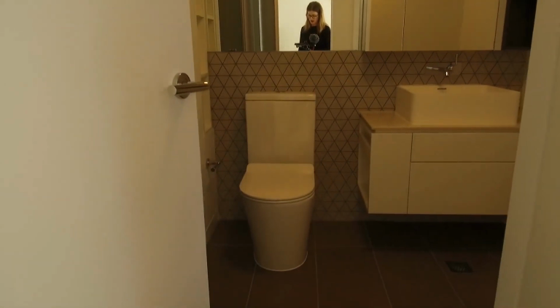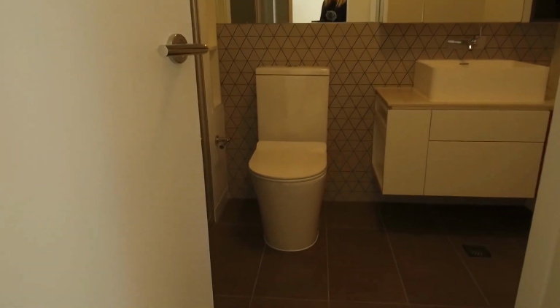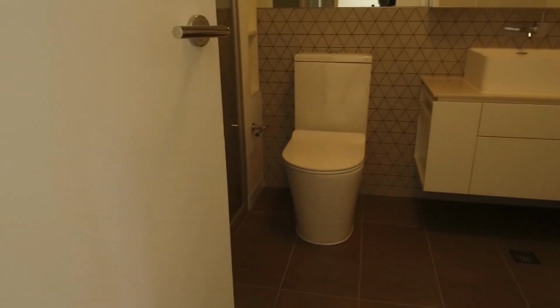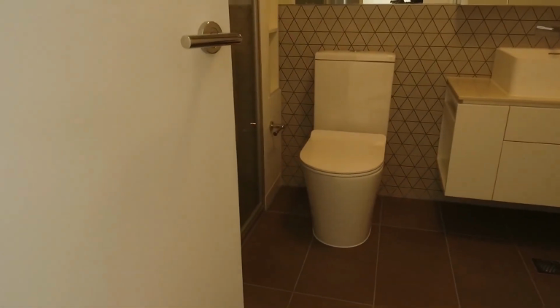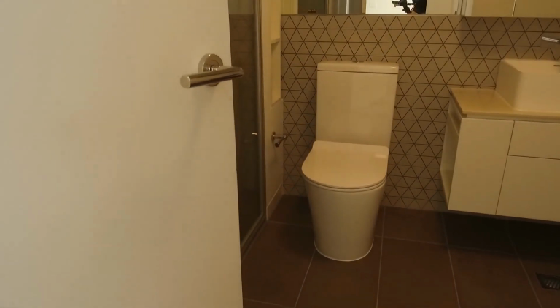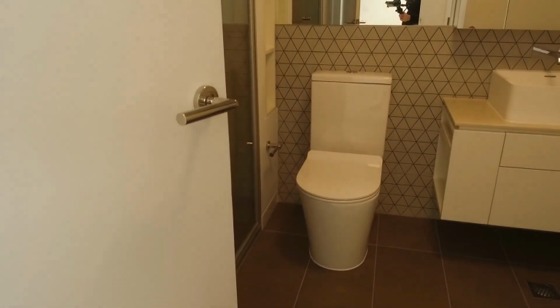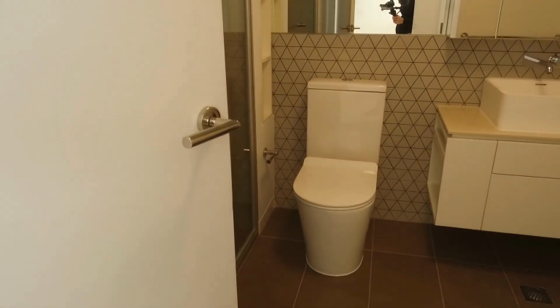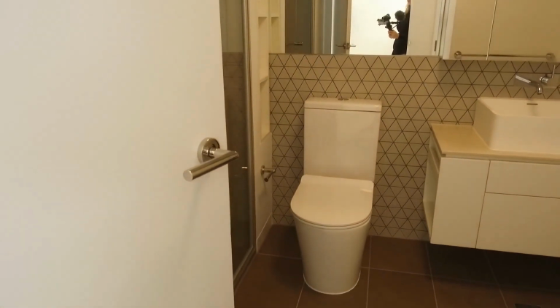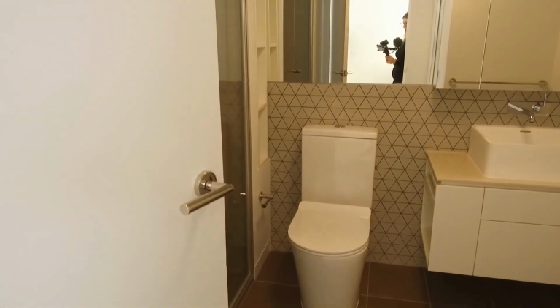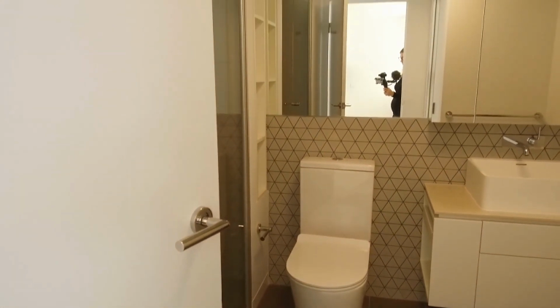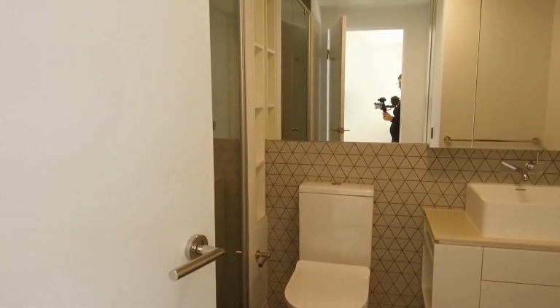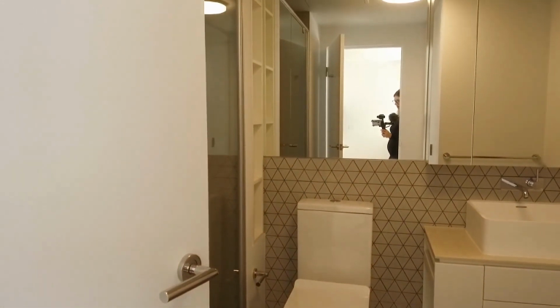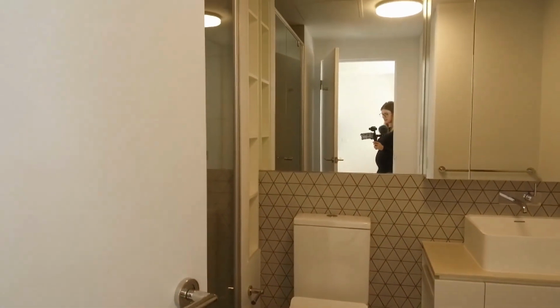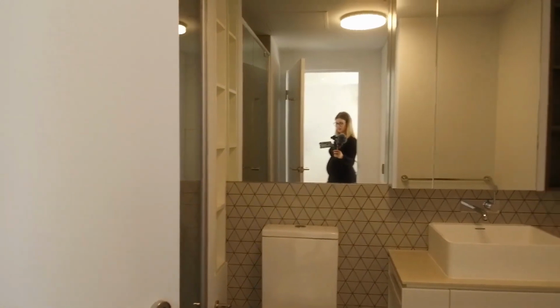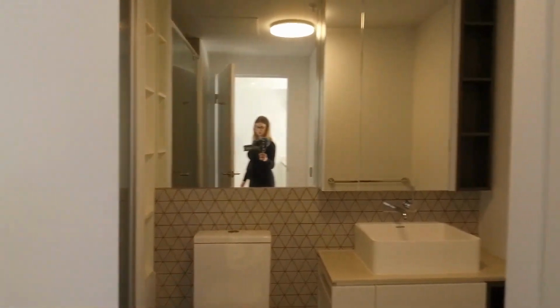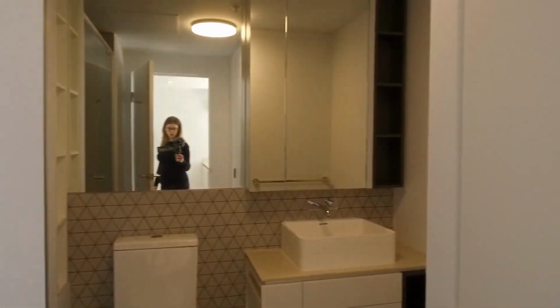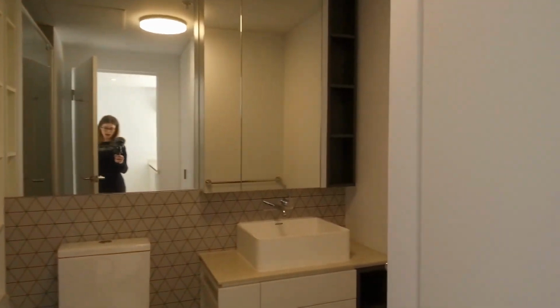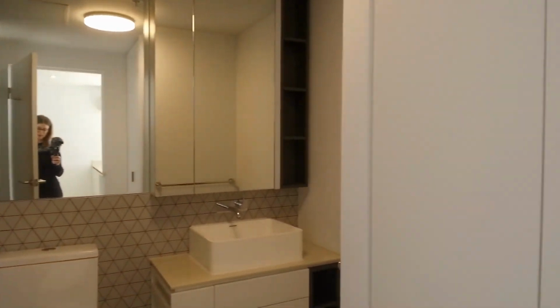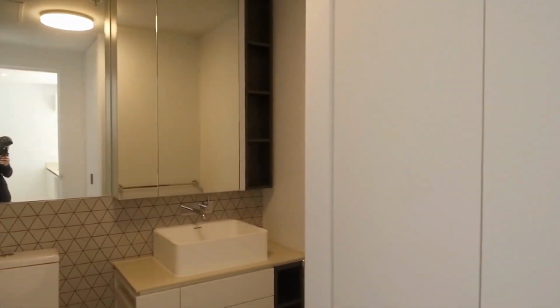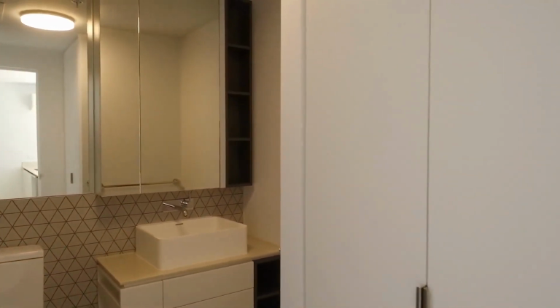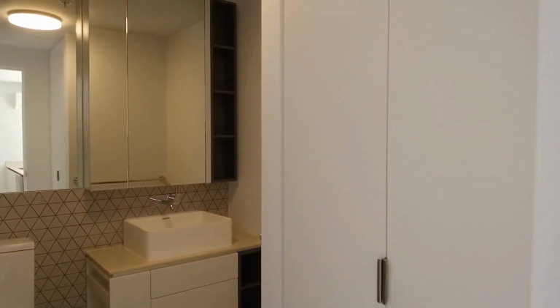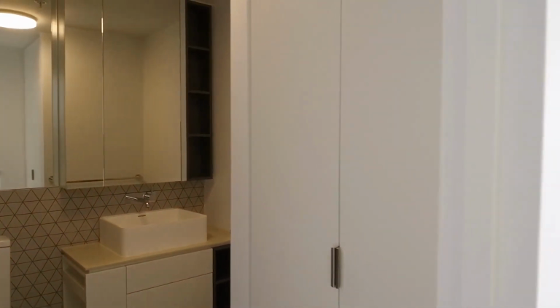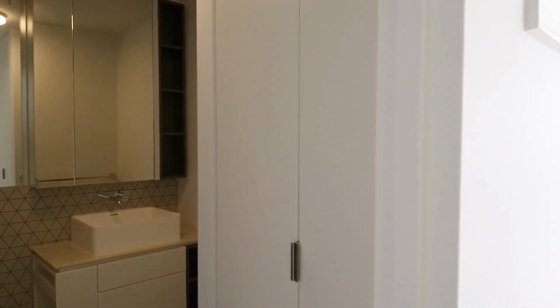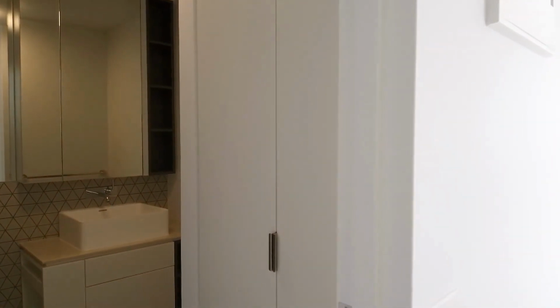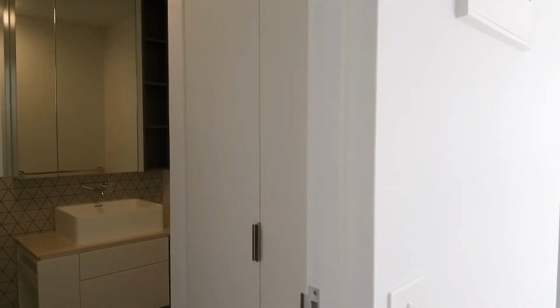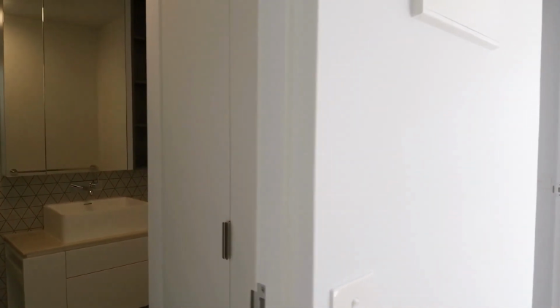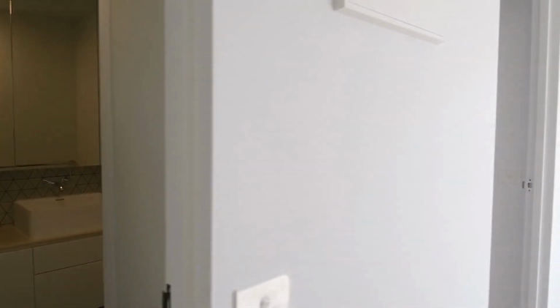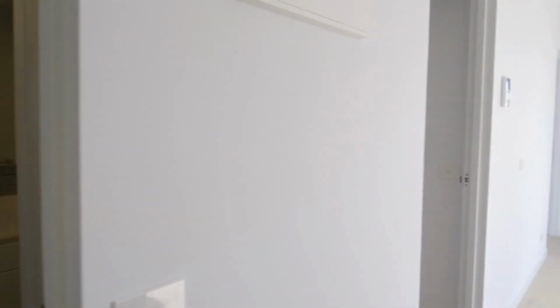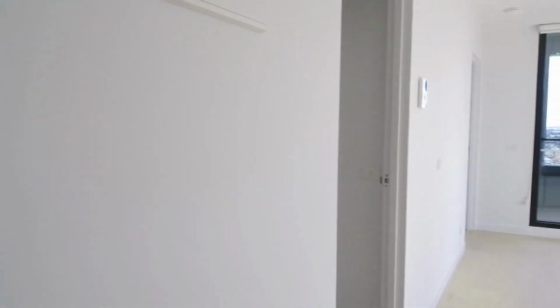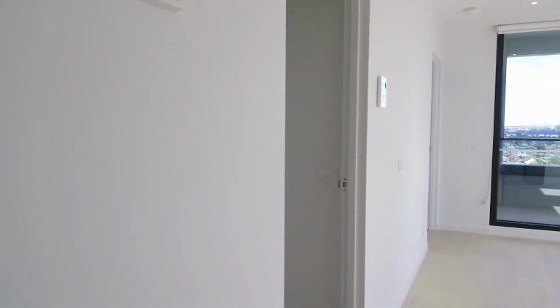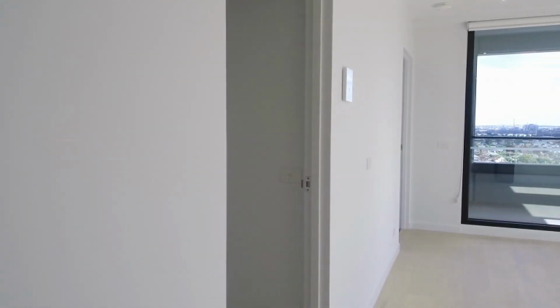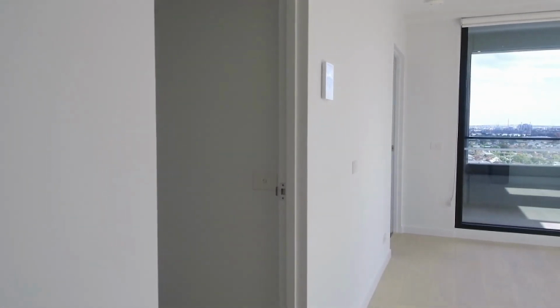Having a look at the bathroom — beautifully finished with tile detailing below the cabinets. You've also got a European laundry, and the walk-in shower is behind the door.